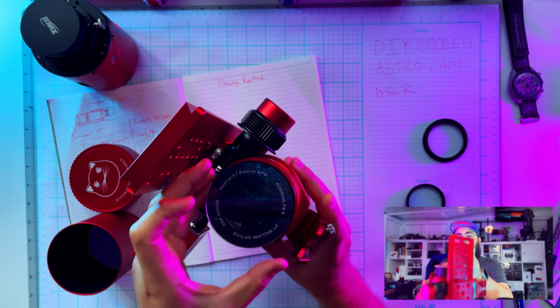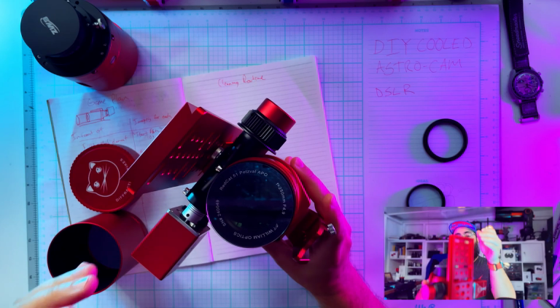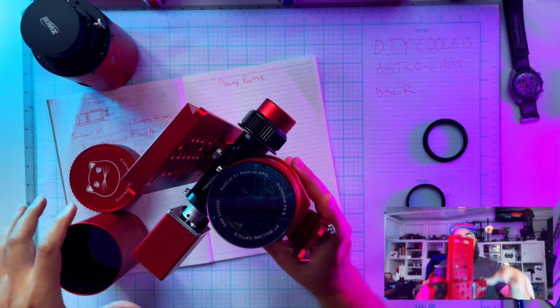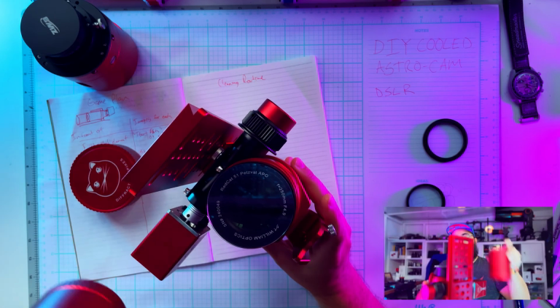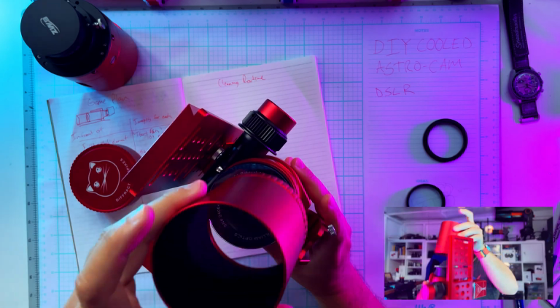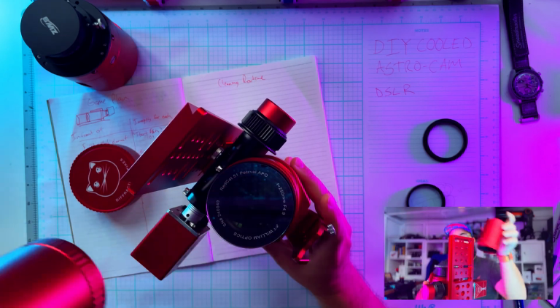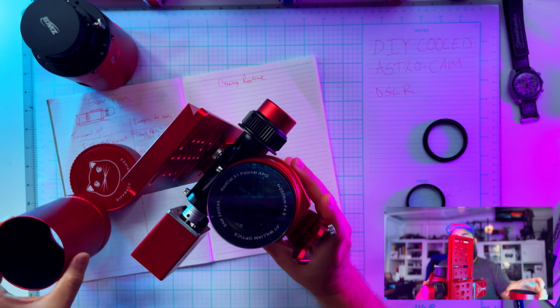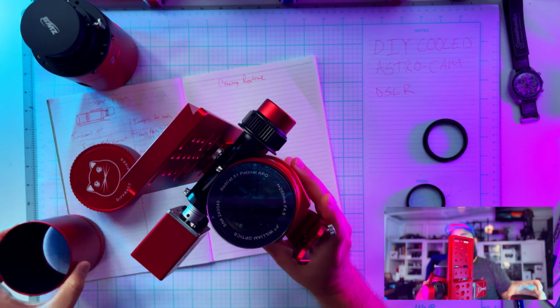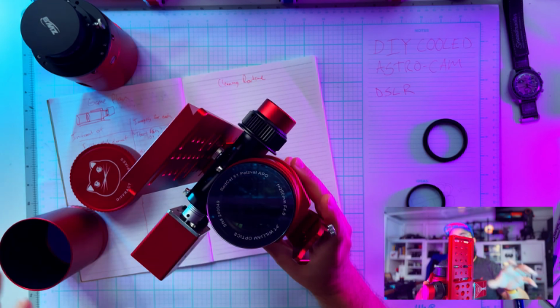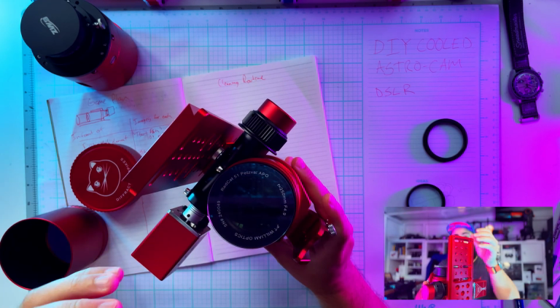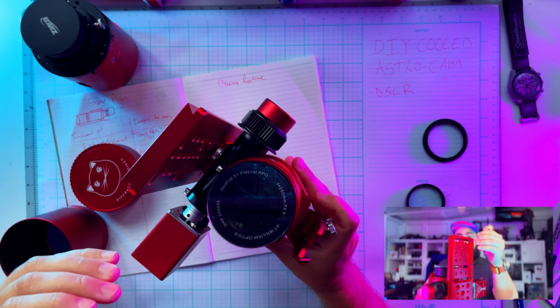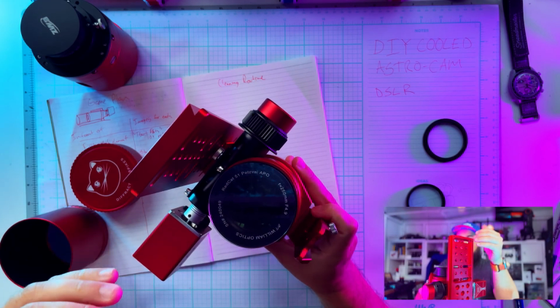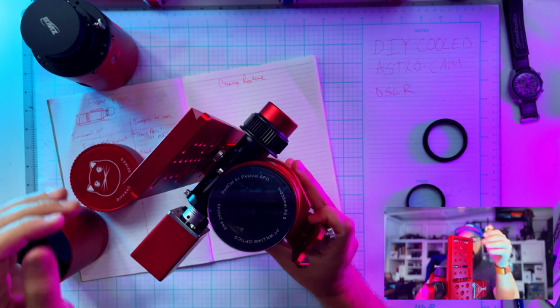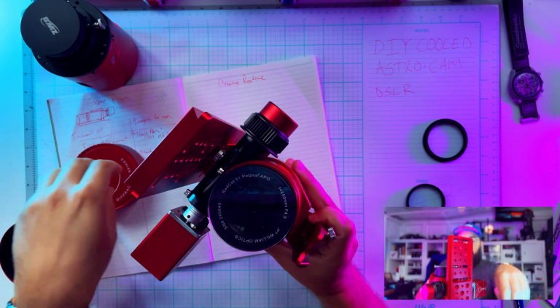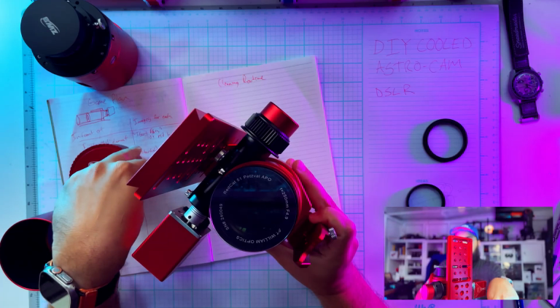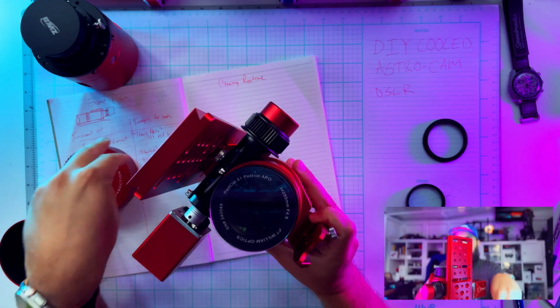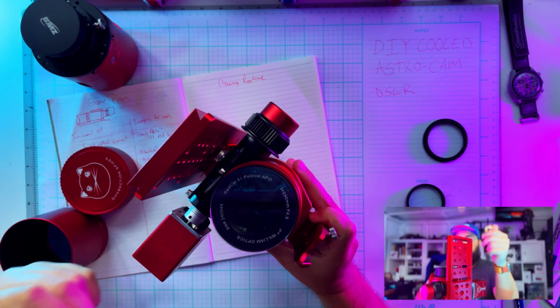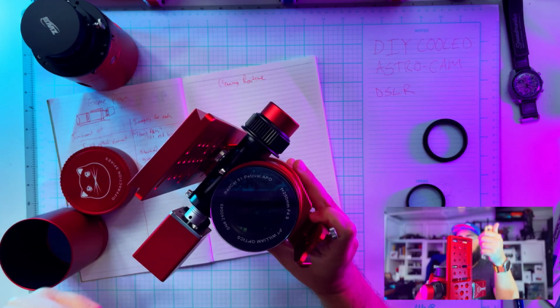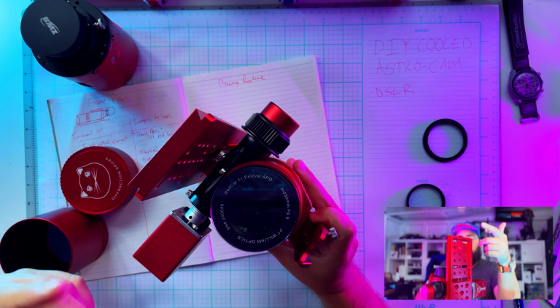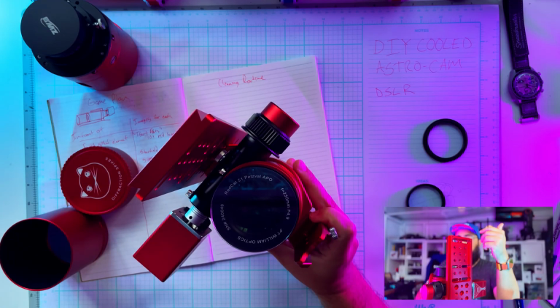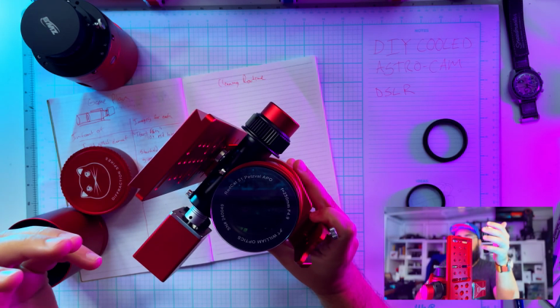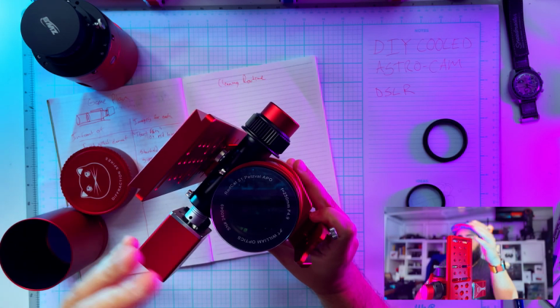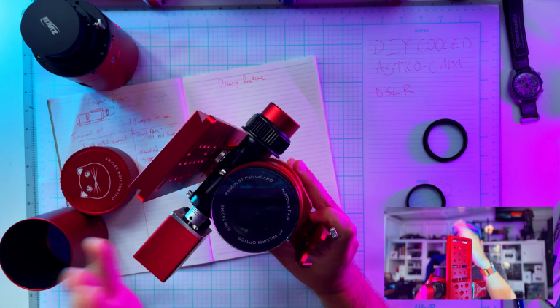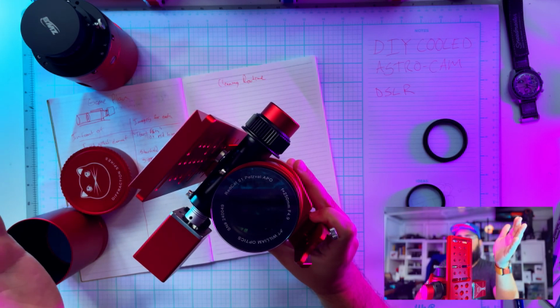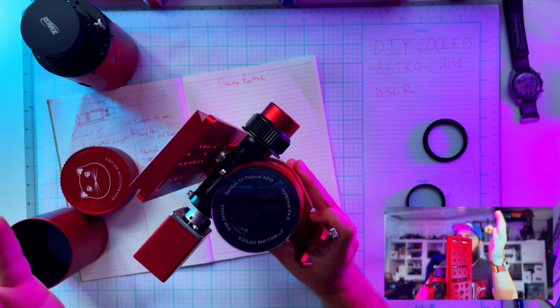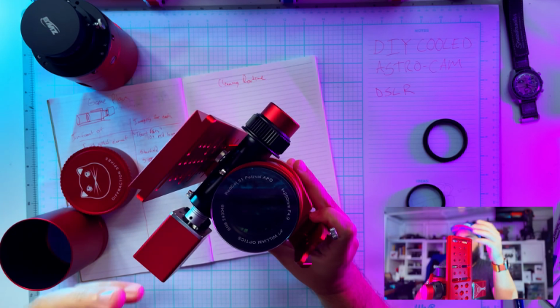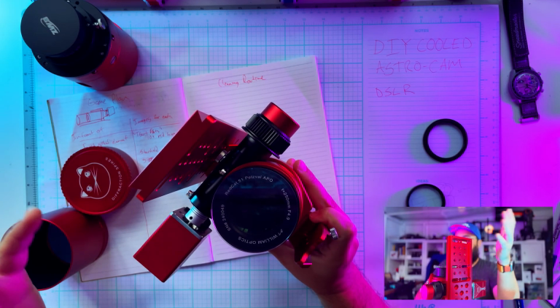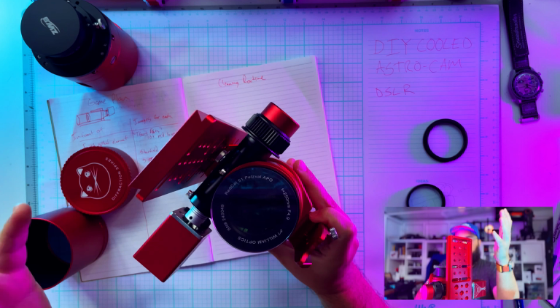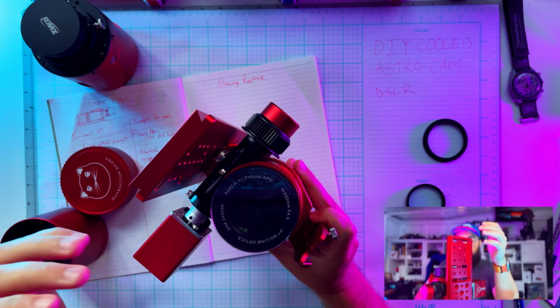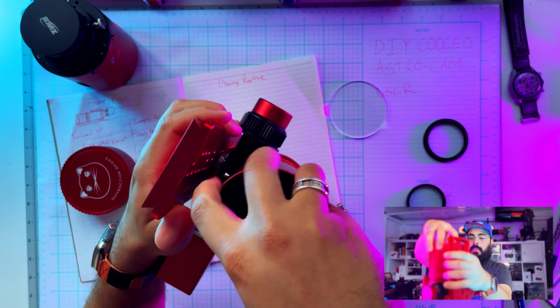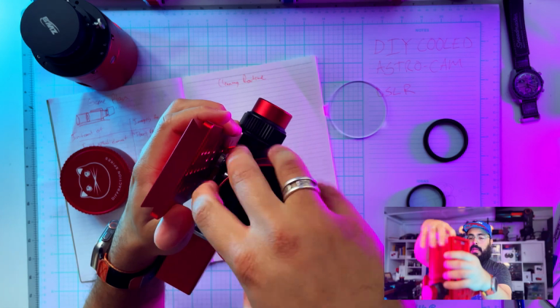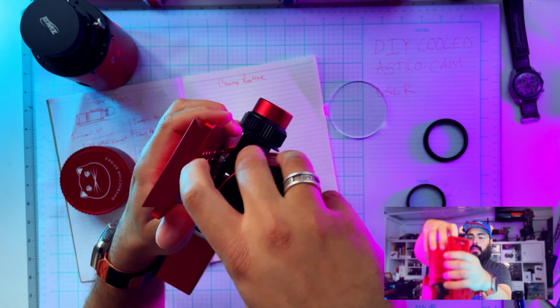With the dew shield on it, we're going to take images — 15 seconds, 30 seconds, and one minute. It will be tracked and guided, so it should be fine.